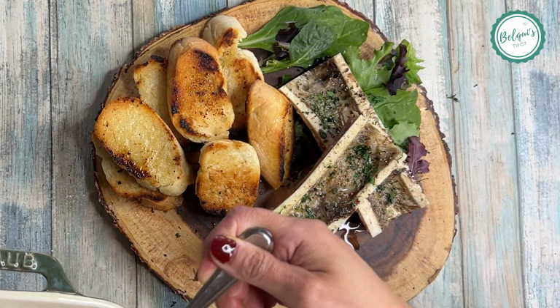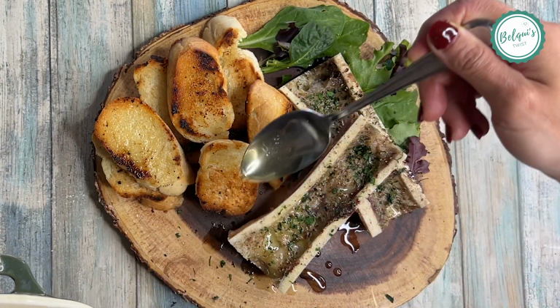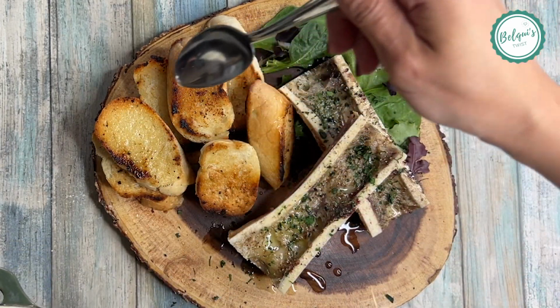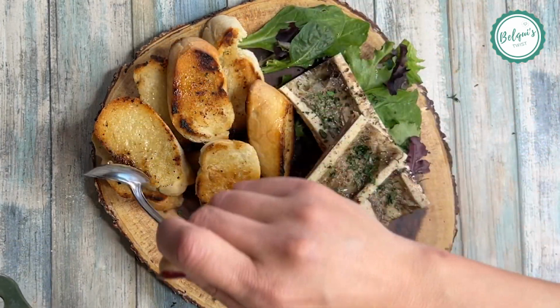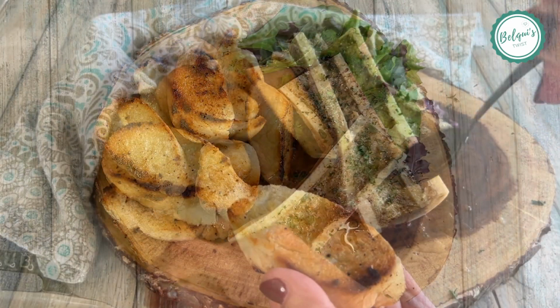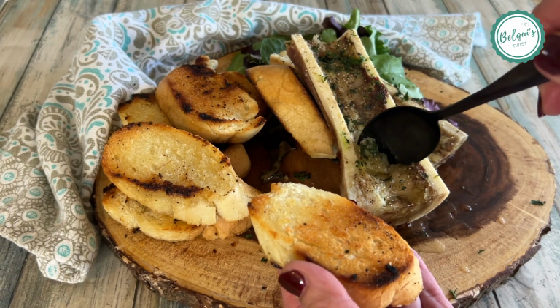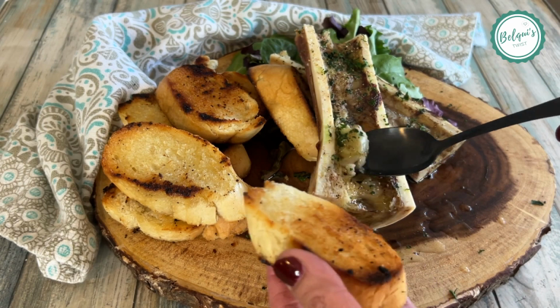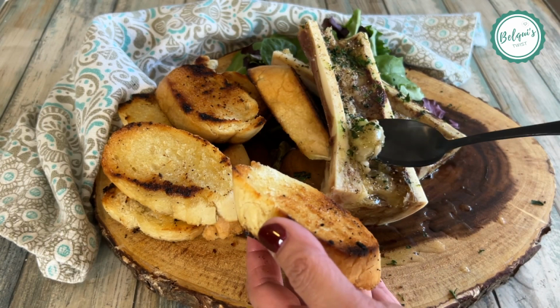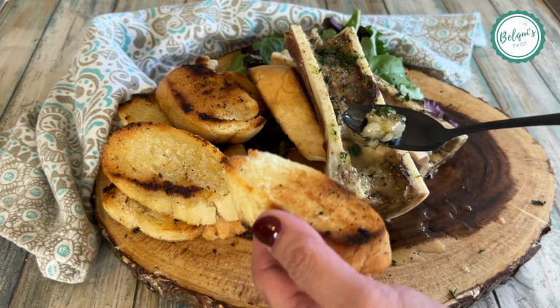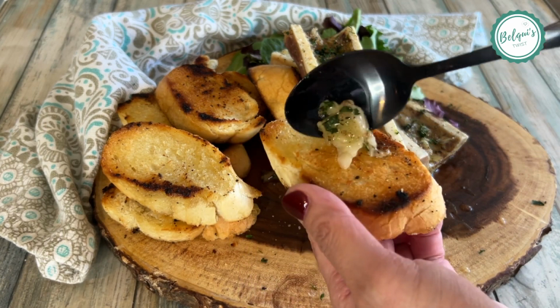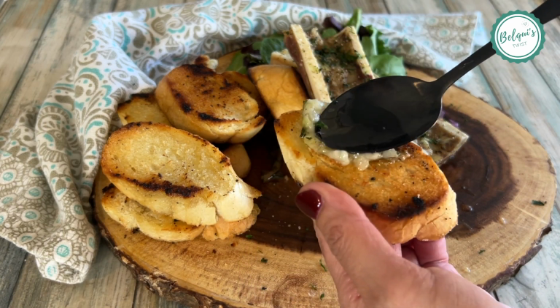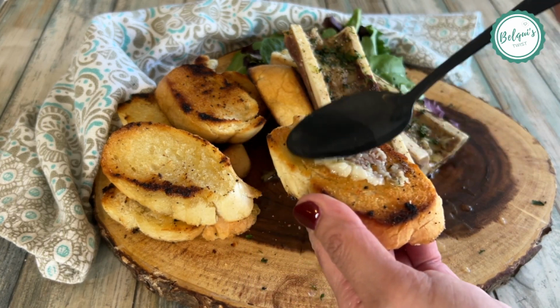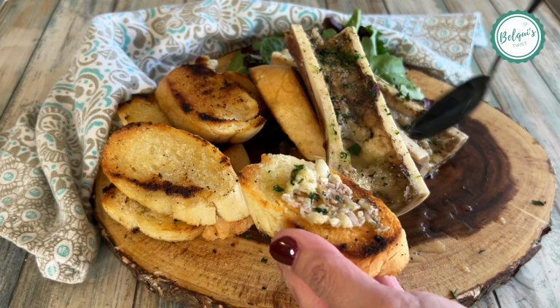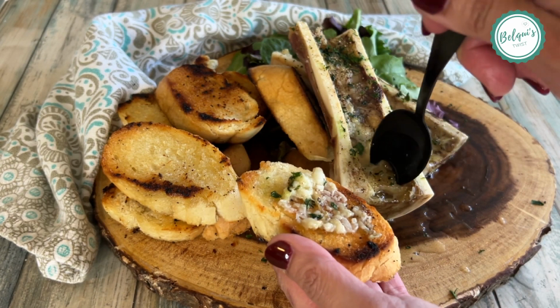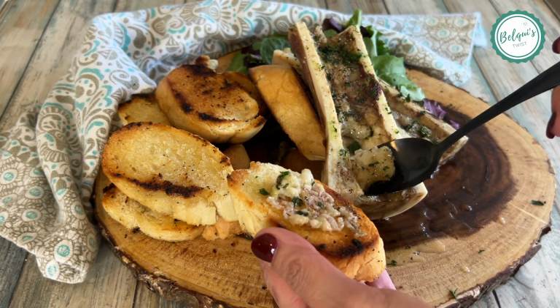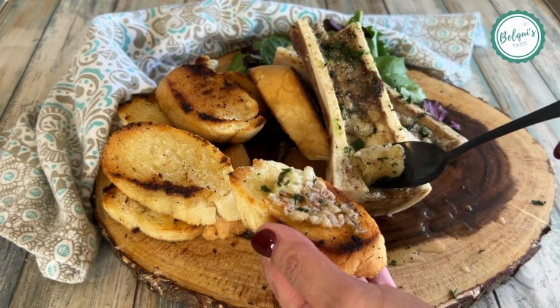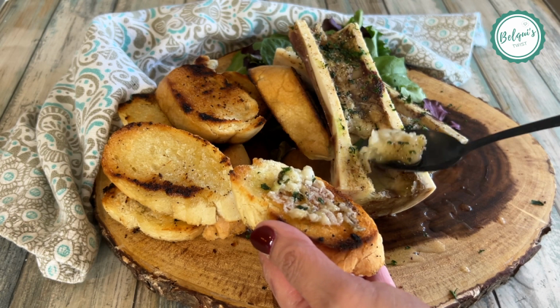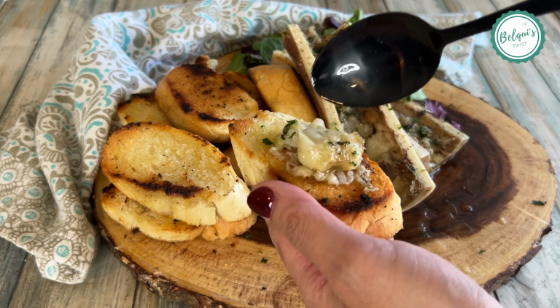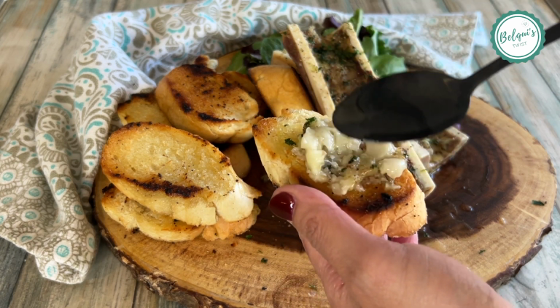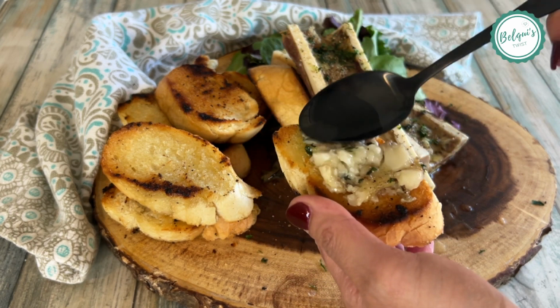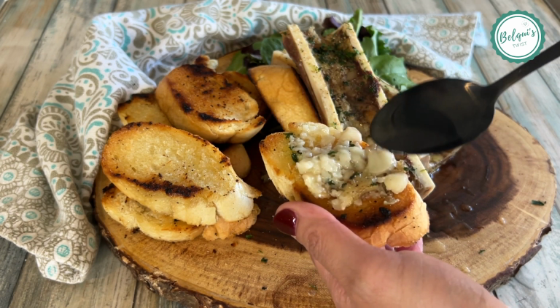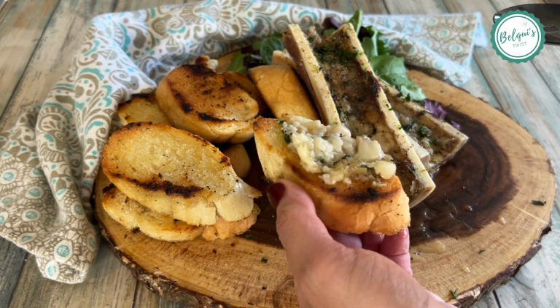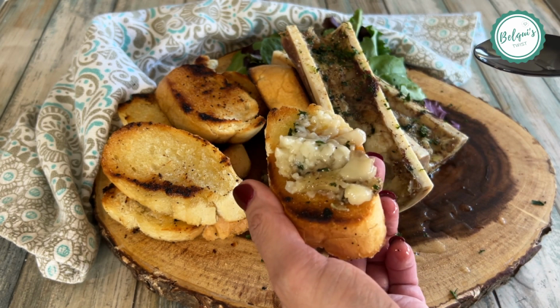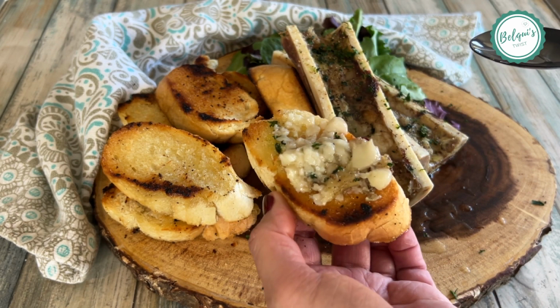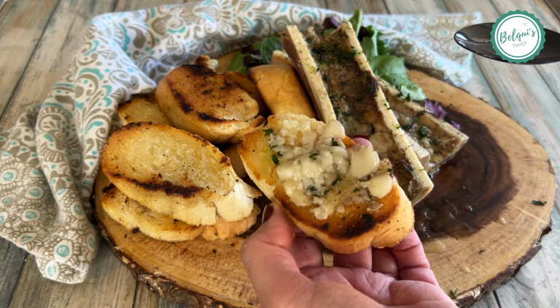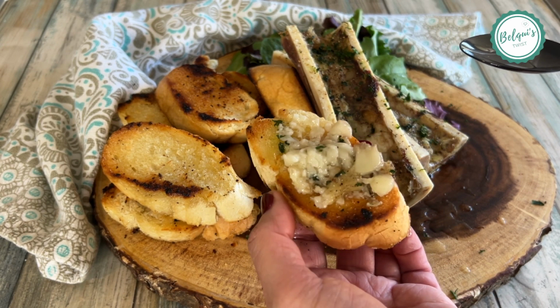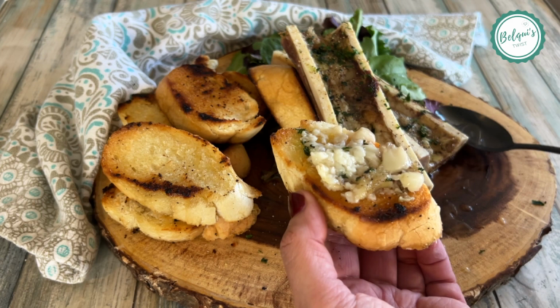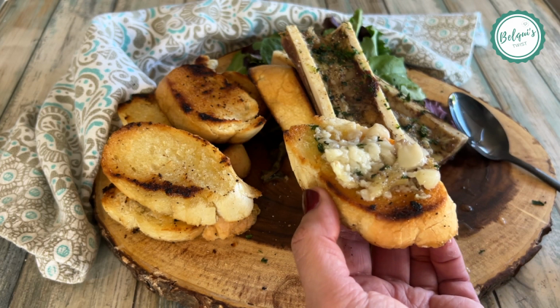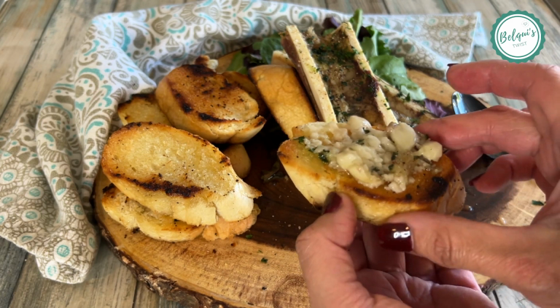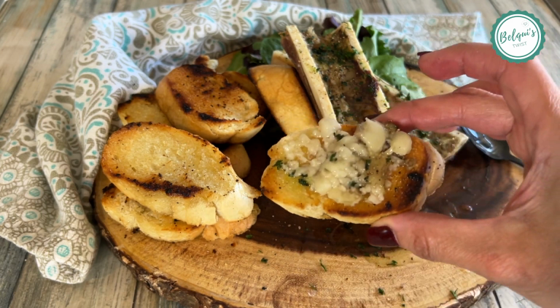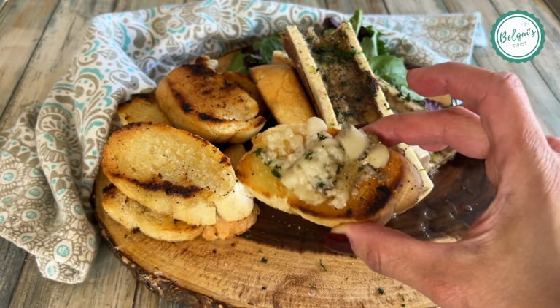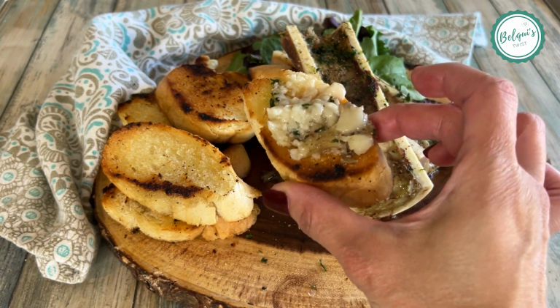That's it! You just put it on the bread just like you would butter. It's so delicious — you do not understand if you've never had it. You just have to try it, and you will see. Plus, it's good for you.